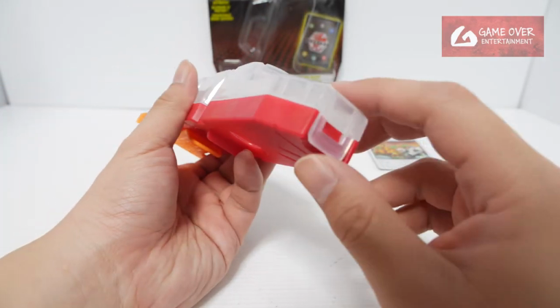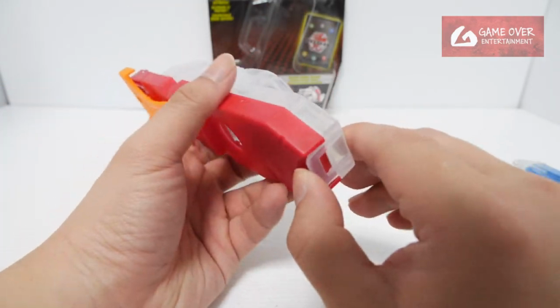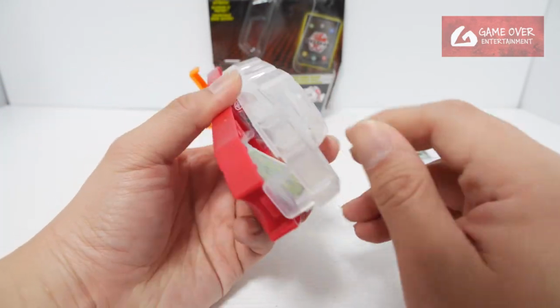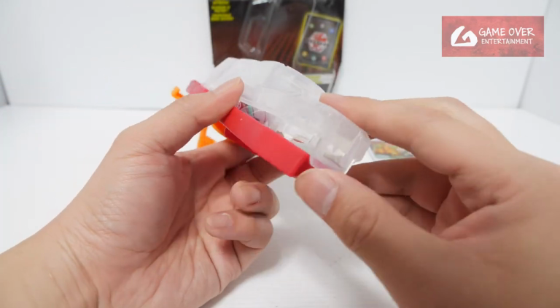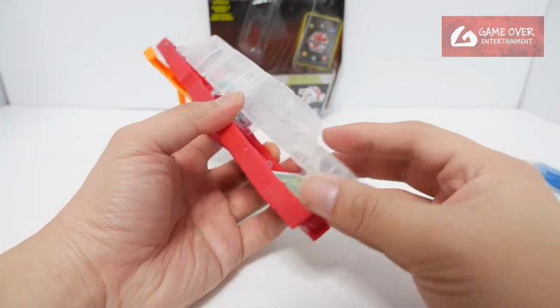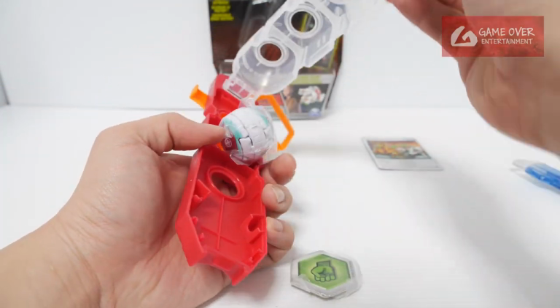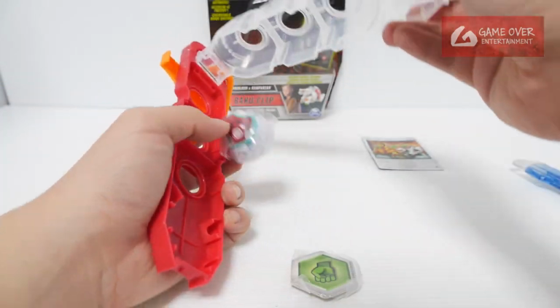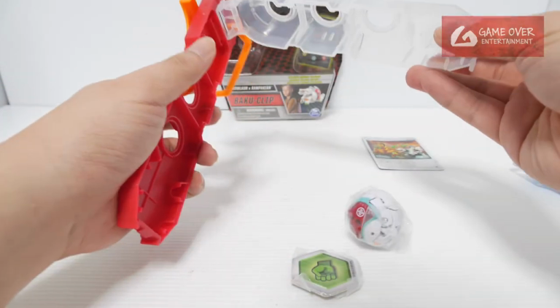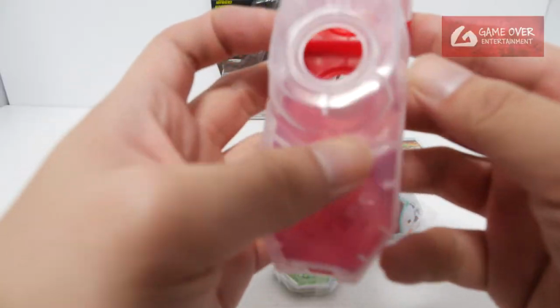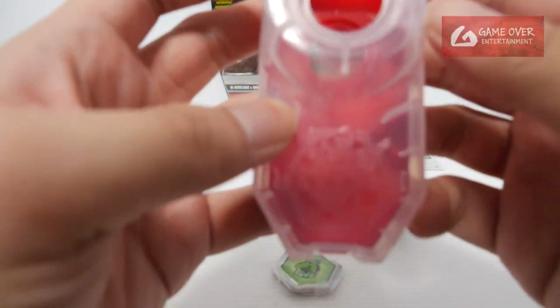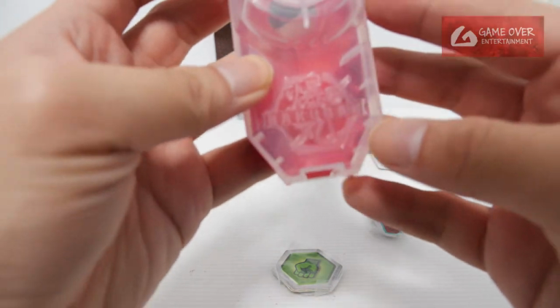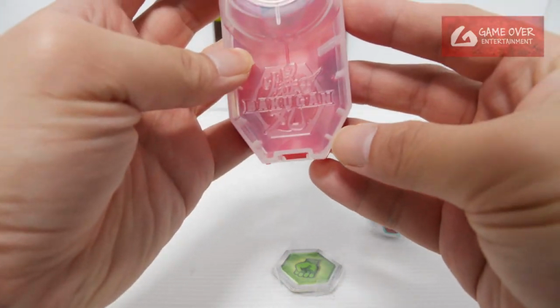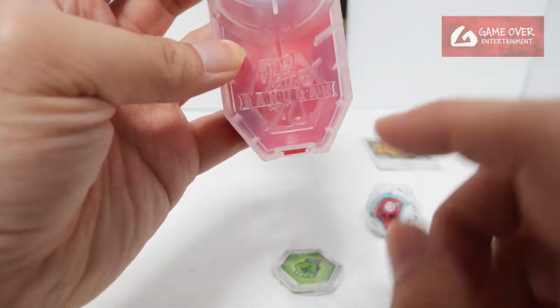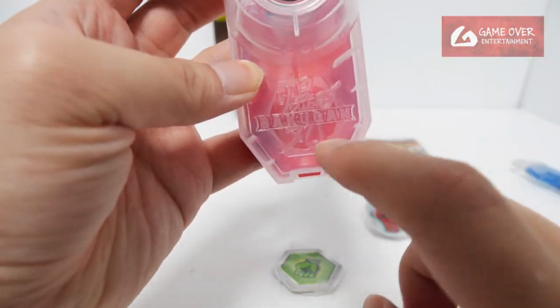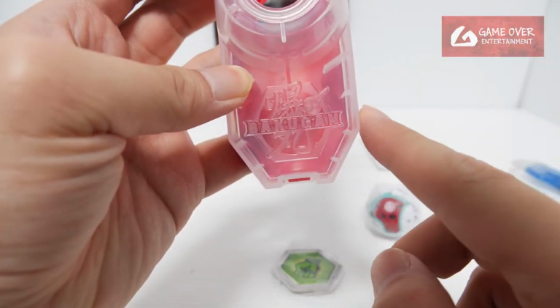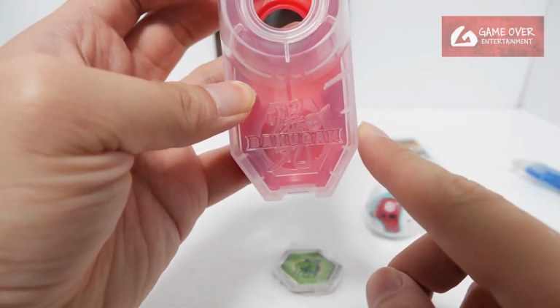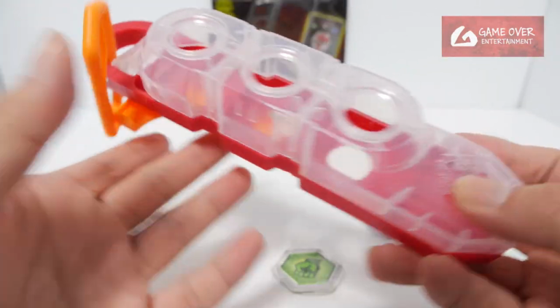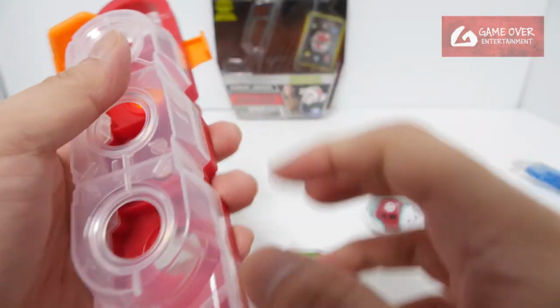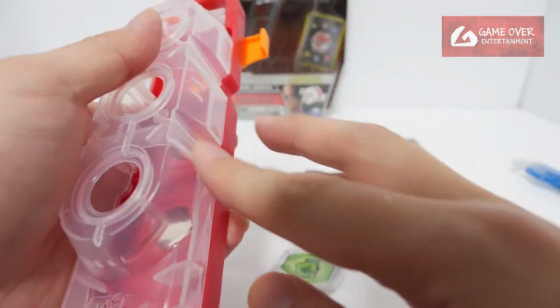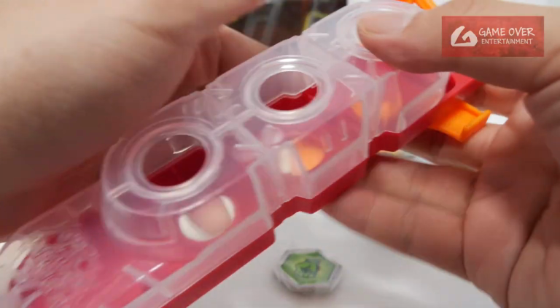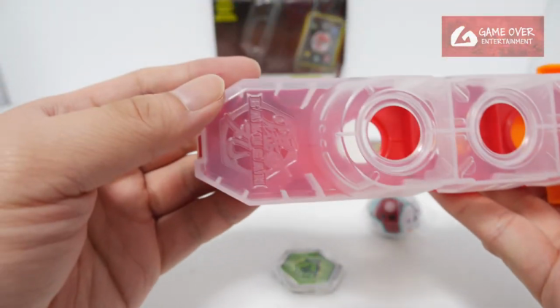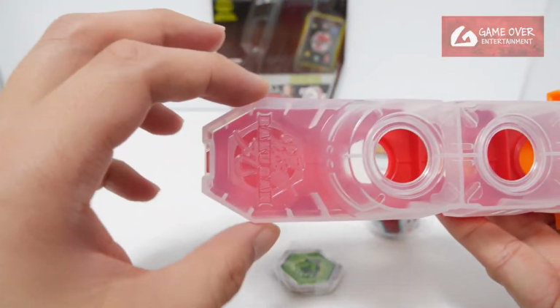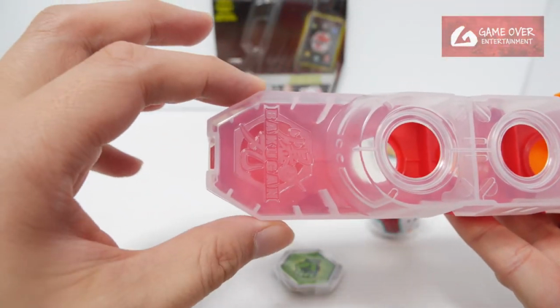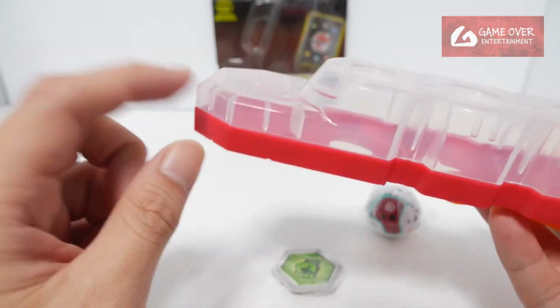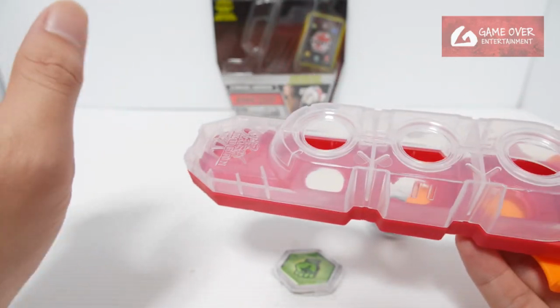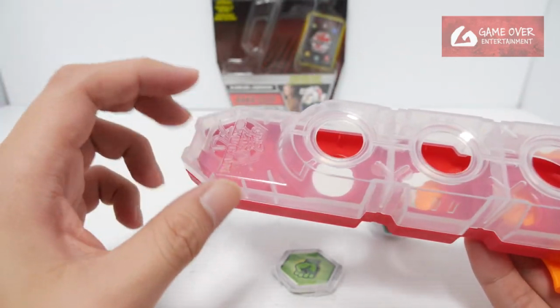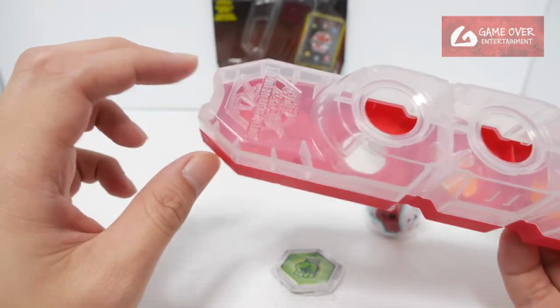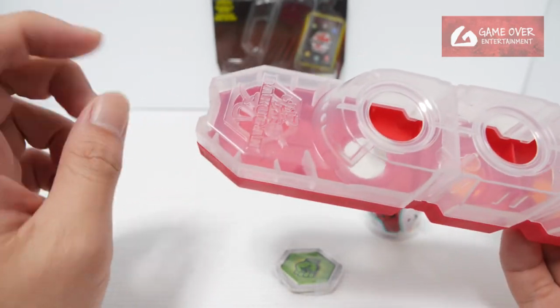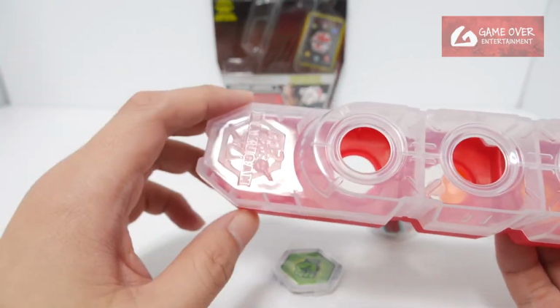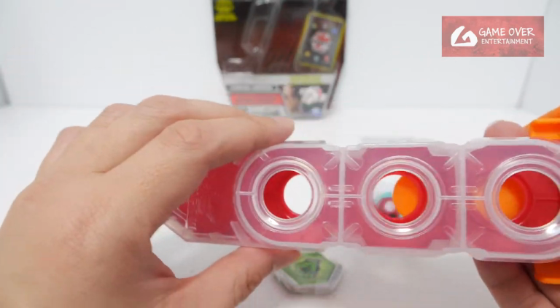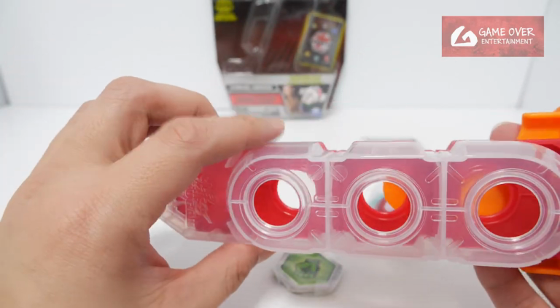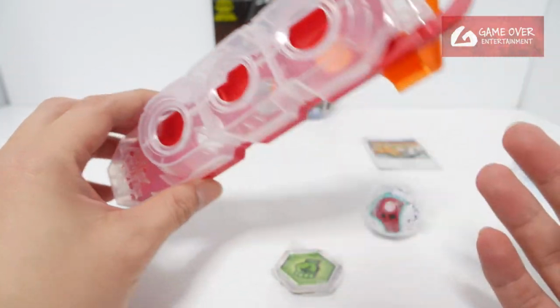Now we open it. From the front you can see there's a logo for Bakugan. It holds 3 Bakugan and your cores. I tried it previously — you can hold at least 6 cores, so that's not a problem.